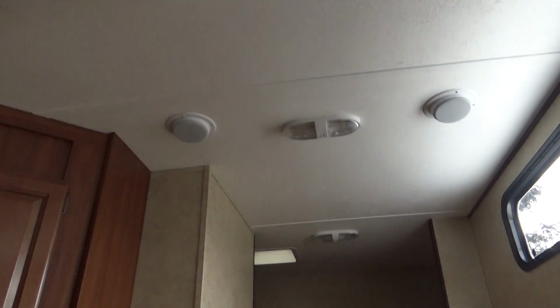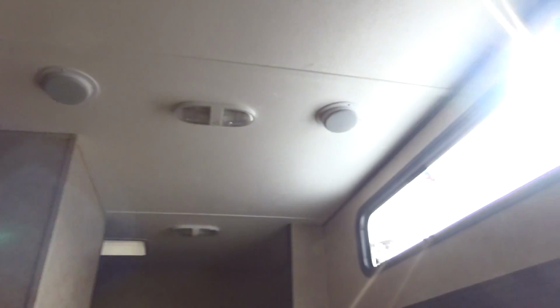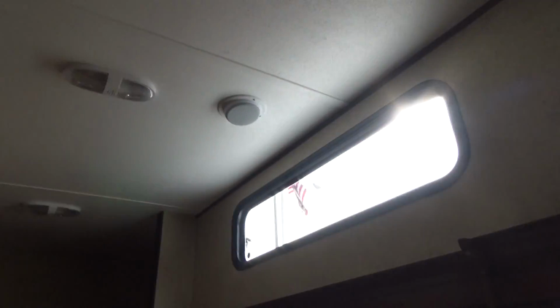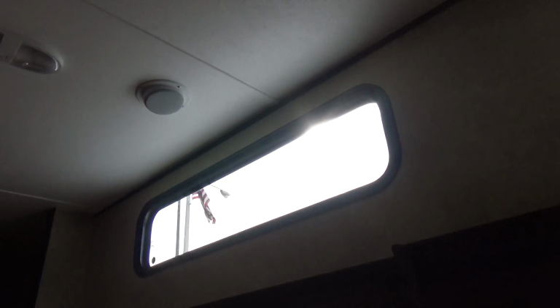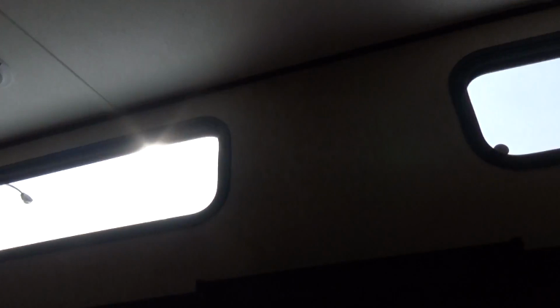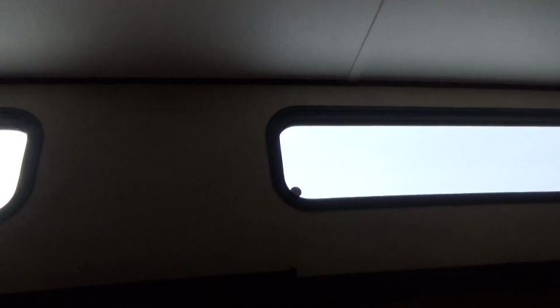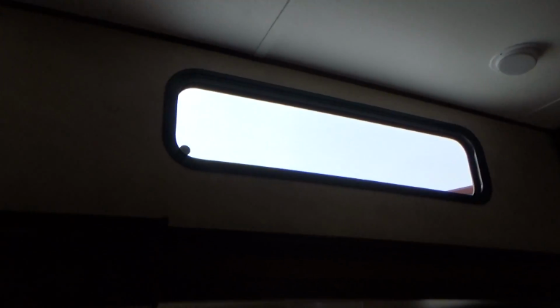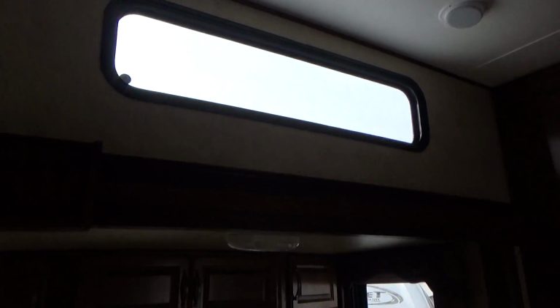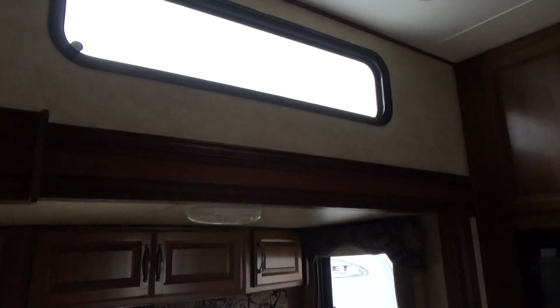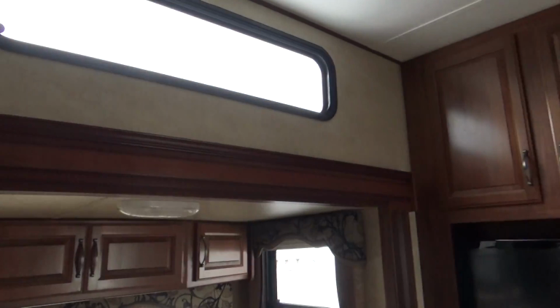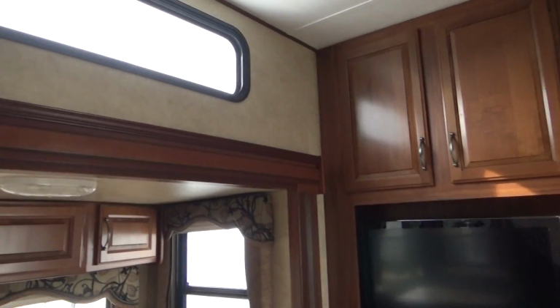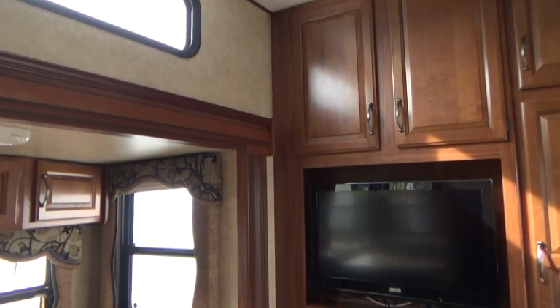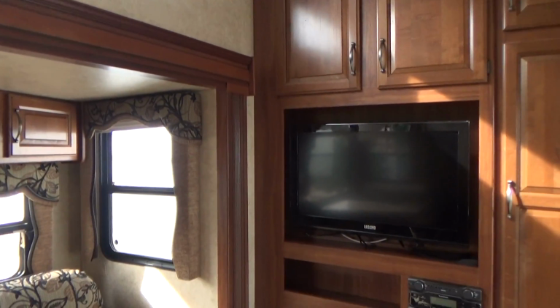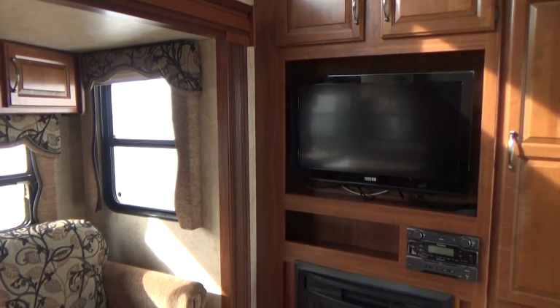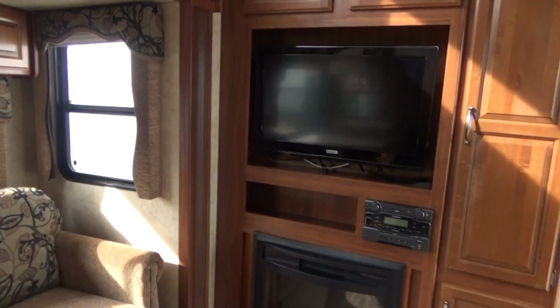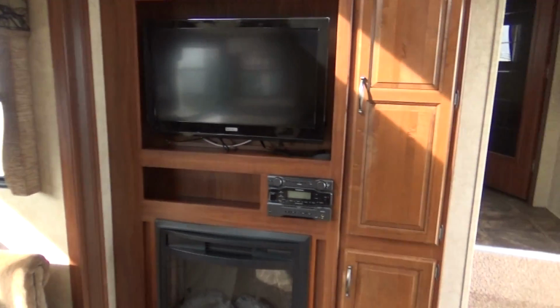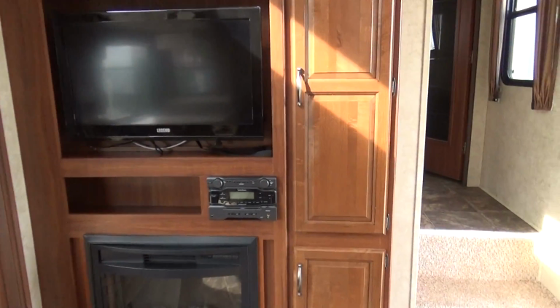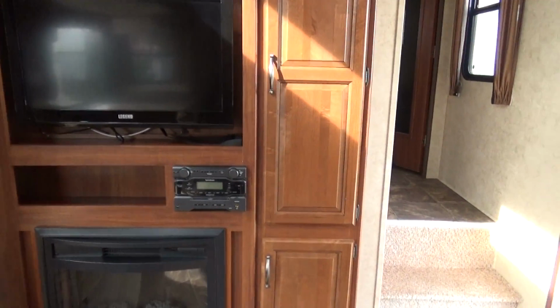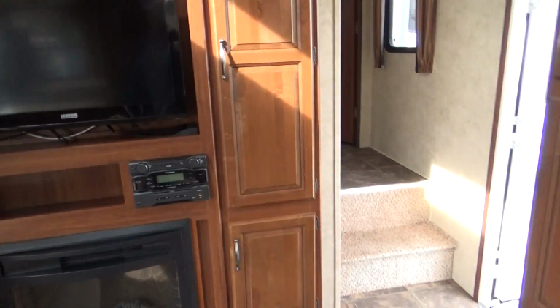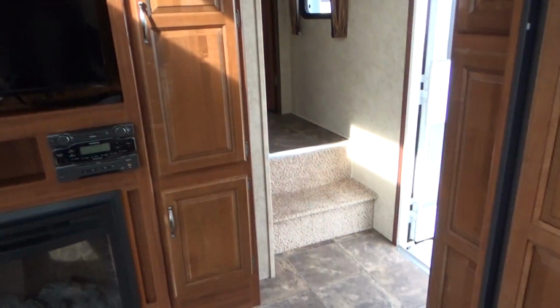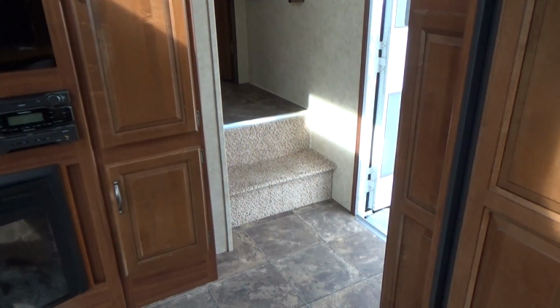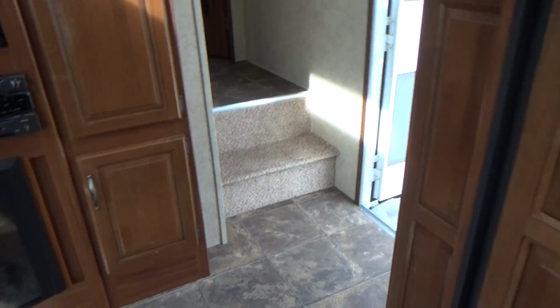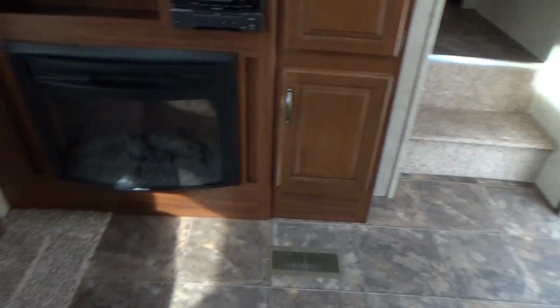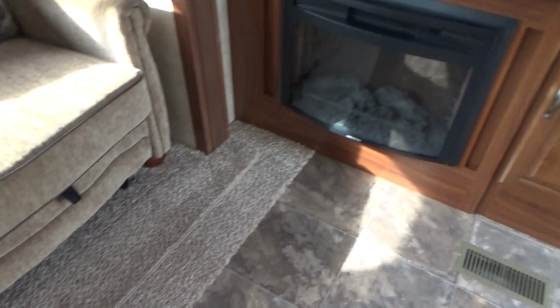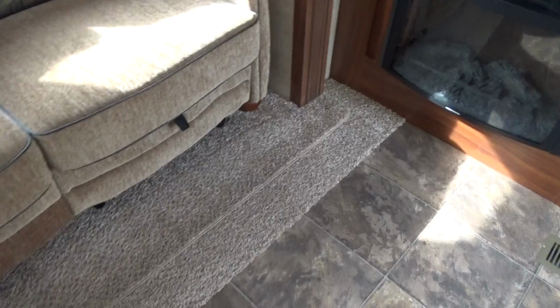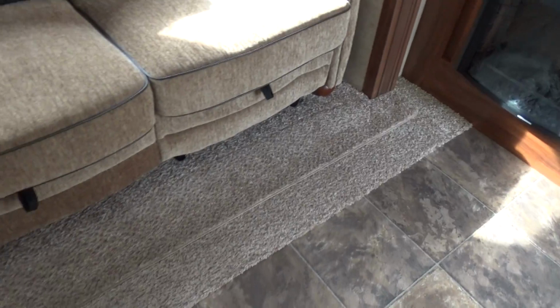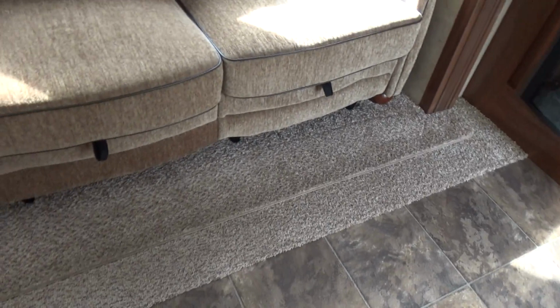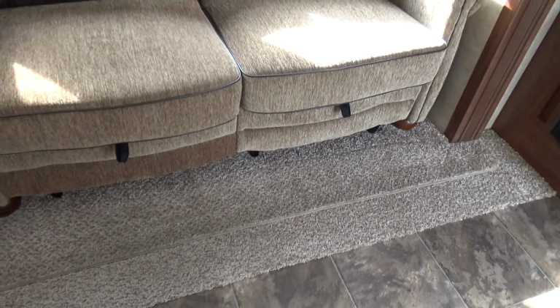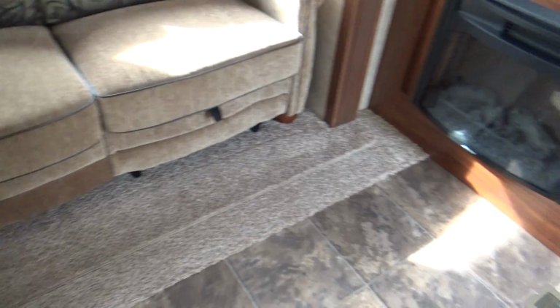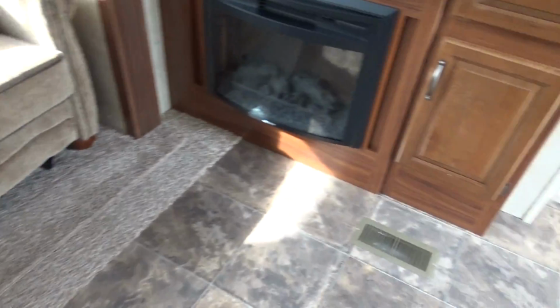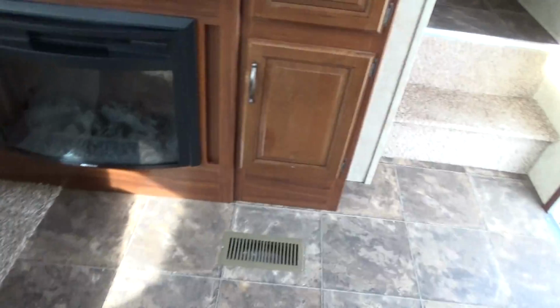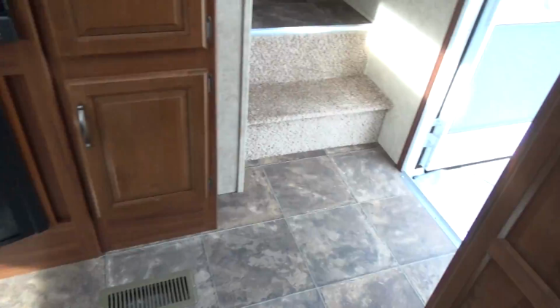Lots of windows — two big windows here. Nice tall slide-outs with nice solid wood framing. Solid wood-faced doors. Nice multicolored carpet. I love the colors in here.